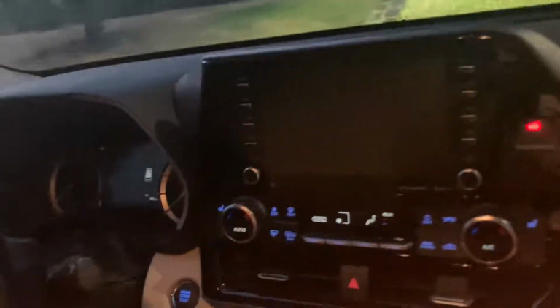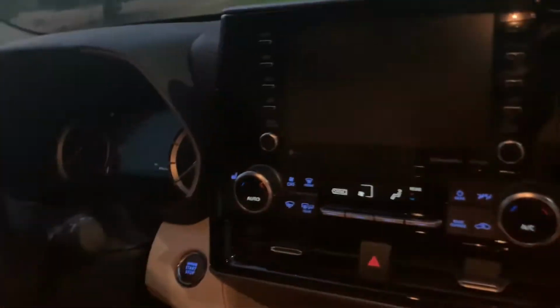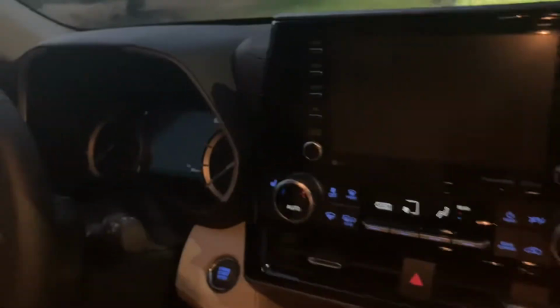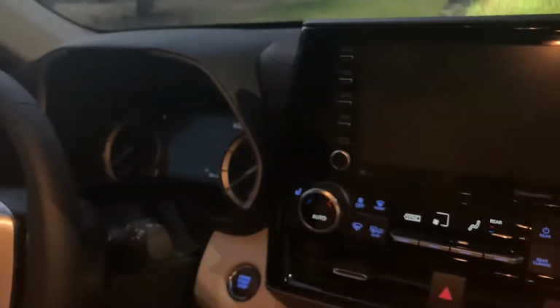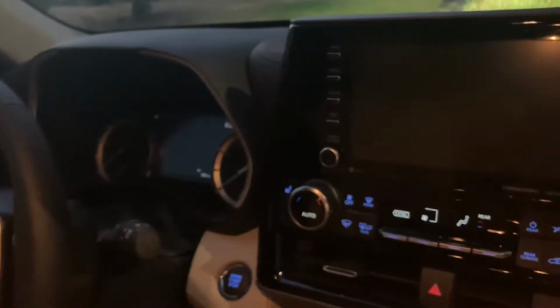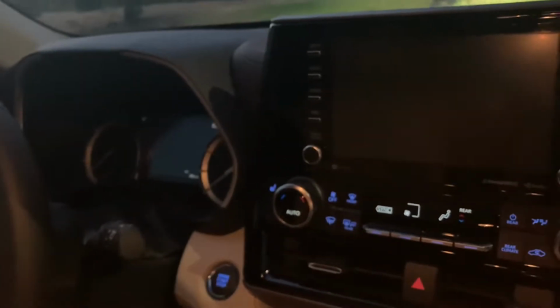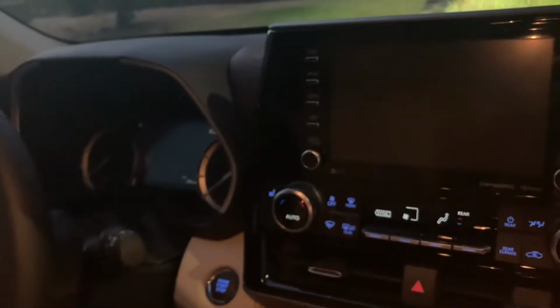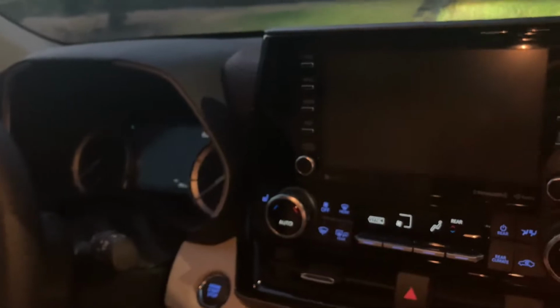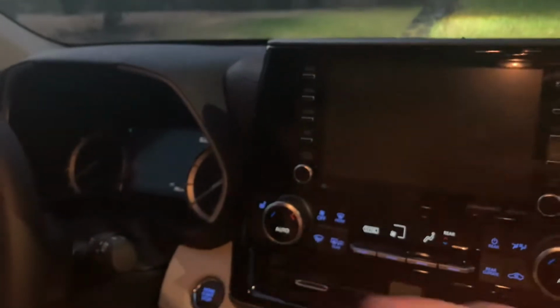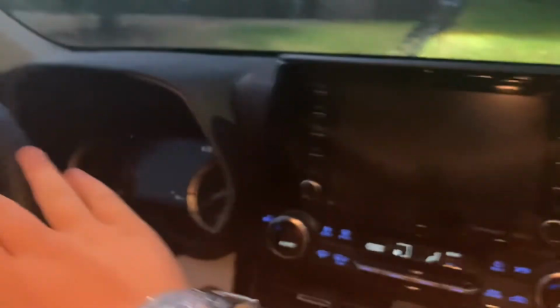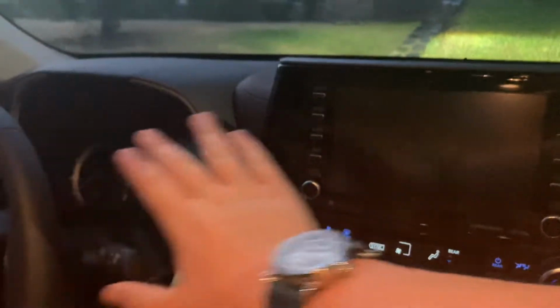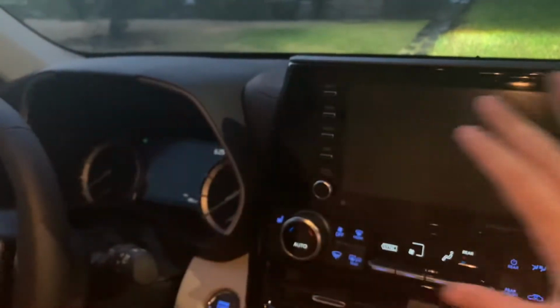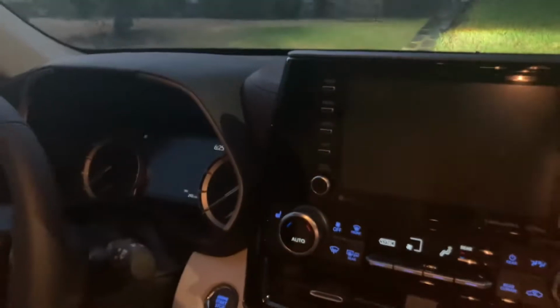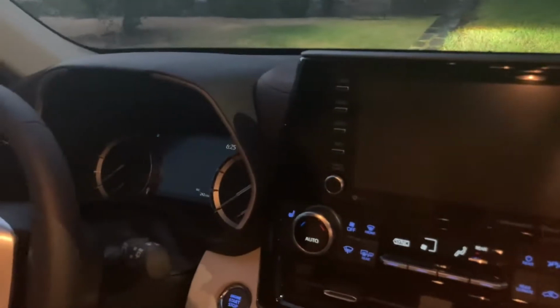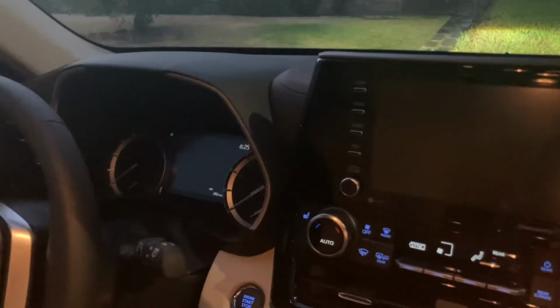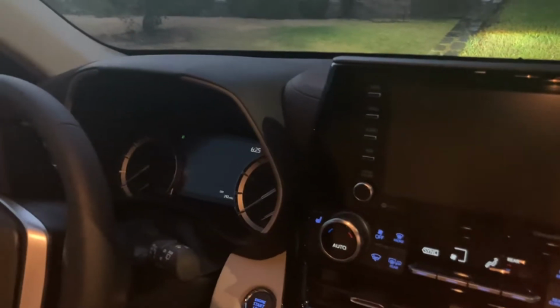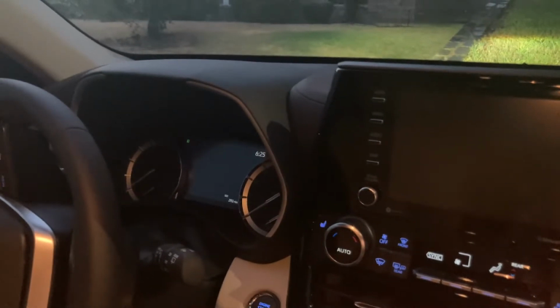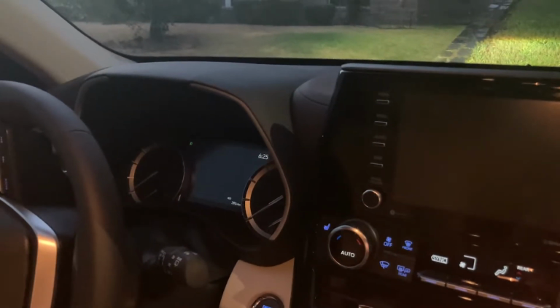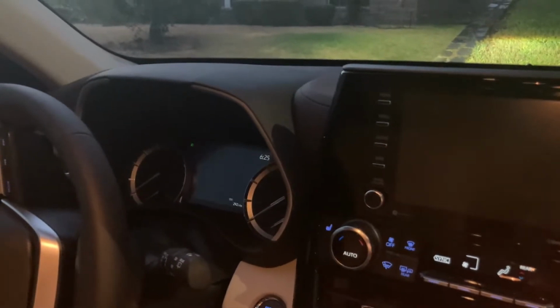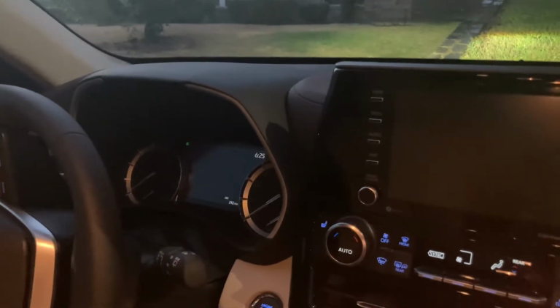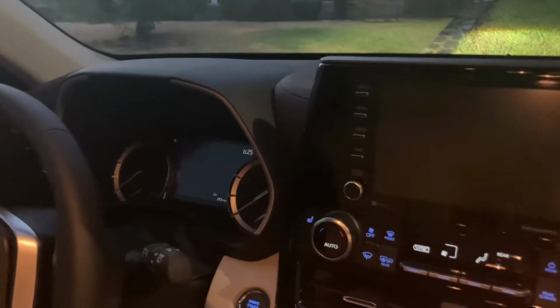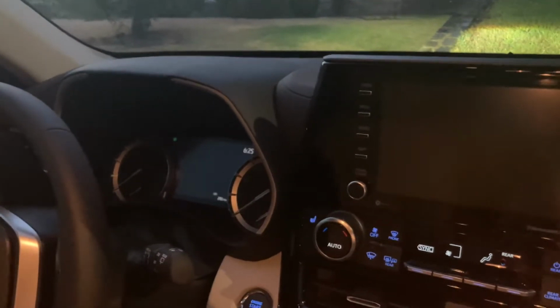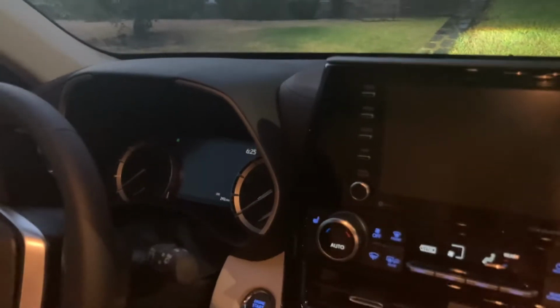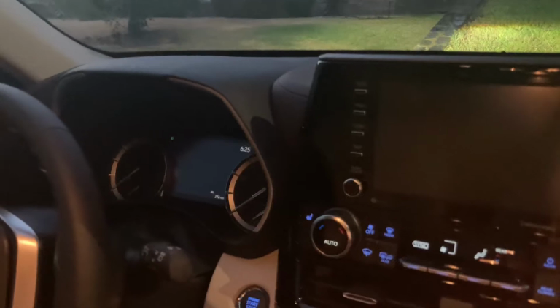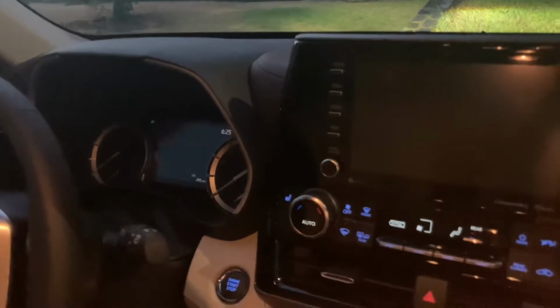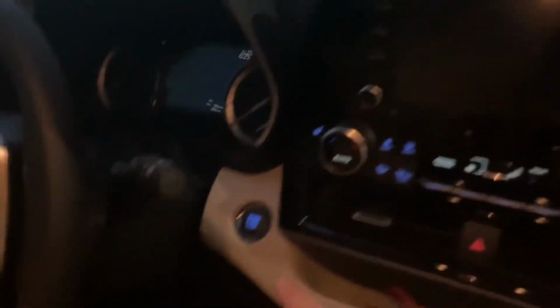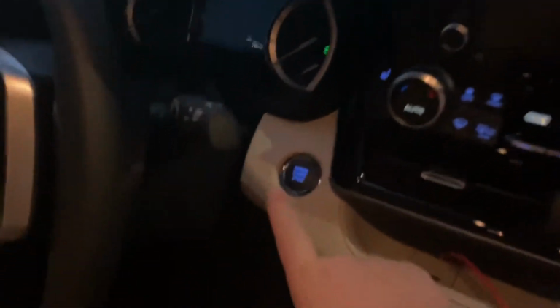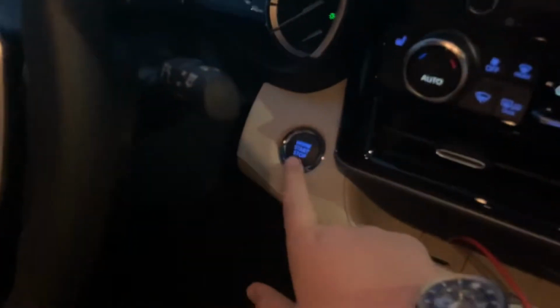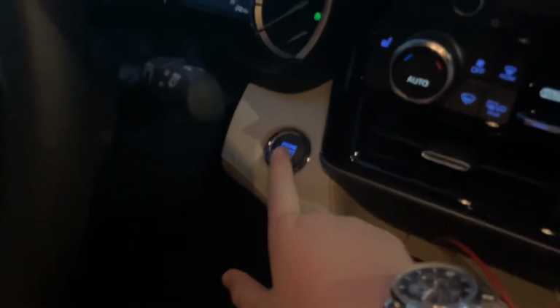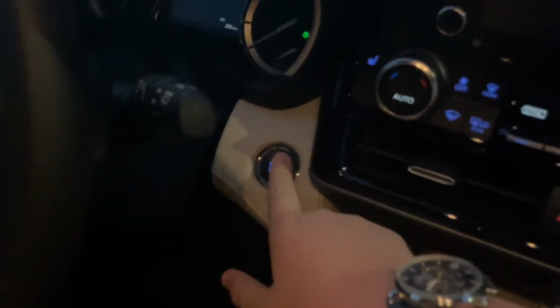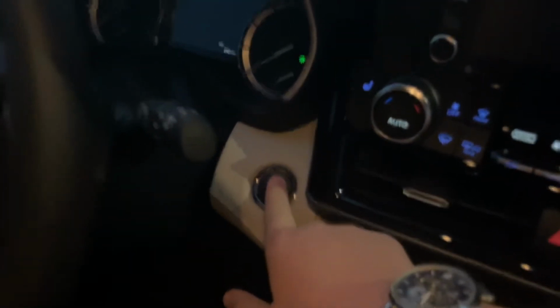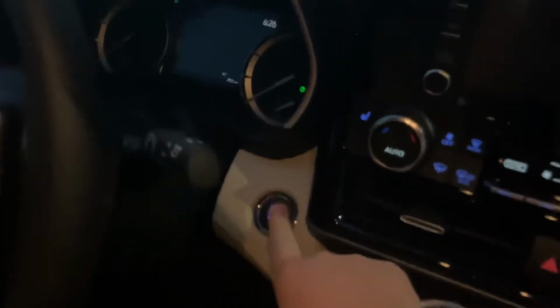2022 Toyota Highlander overview of this panel and what it can do in the ignition sequence. Press this once and that boots you up into basic accessory mode.